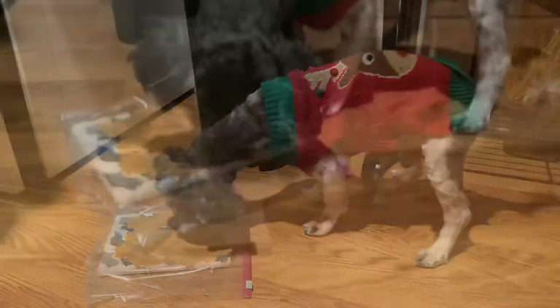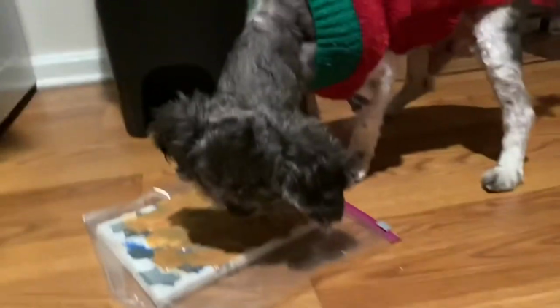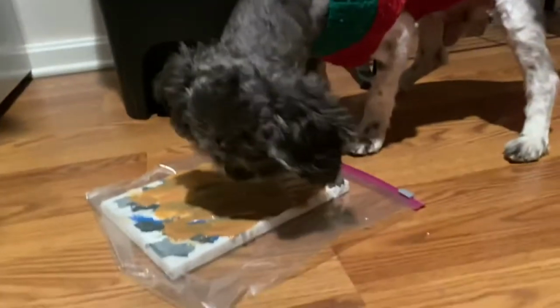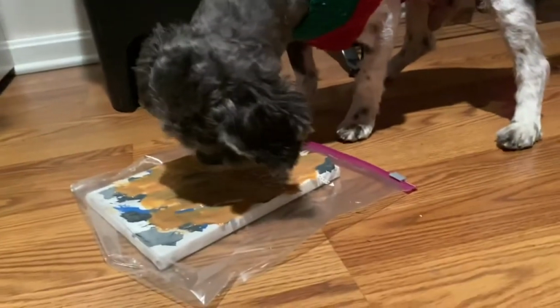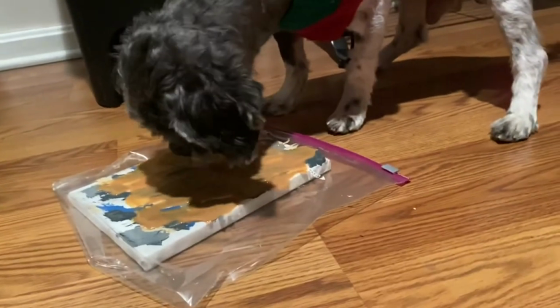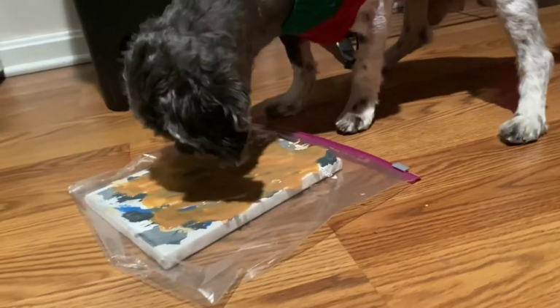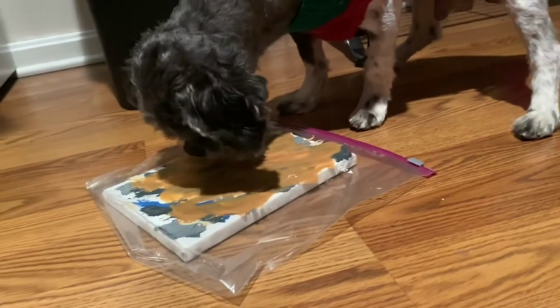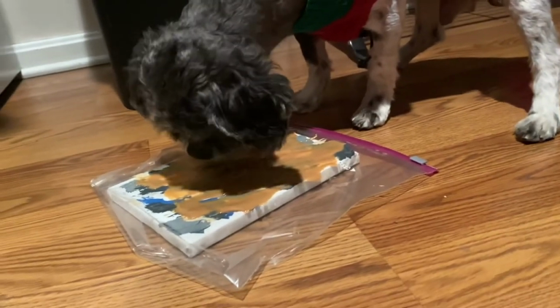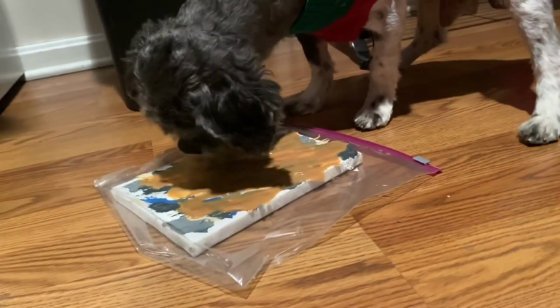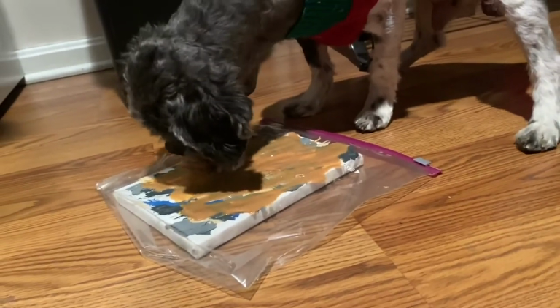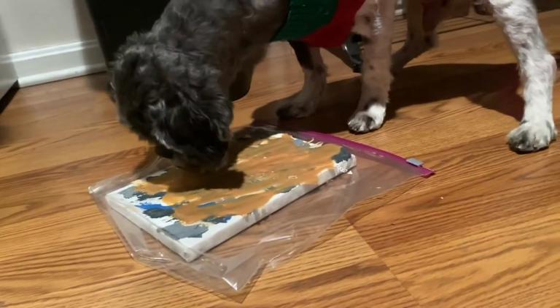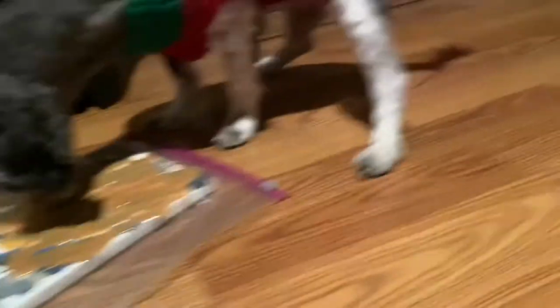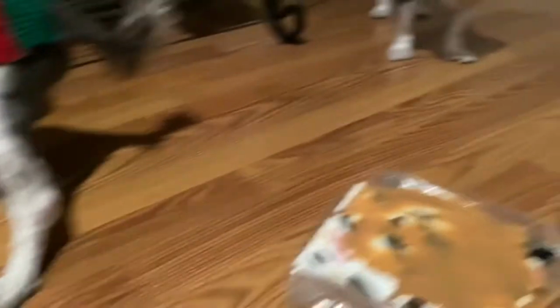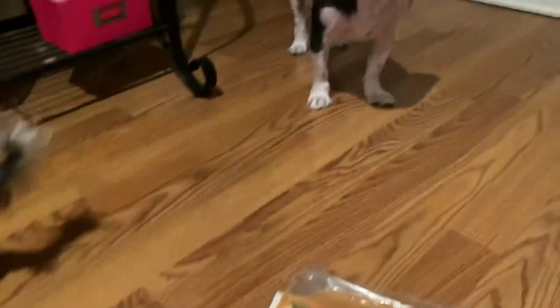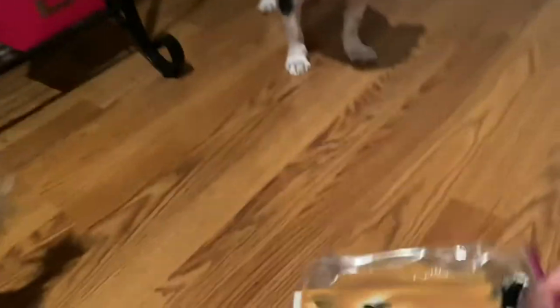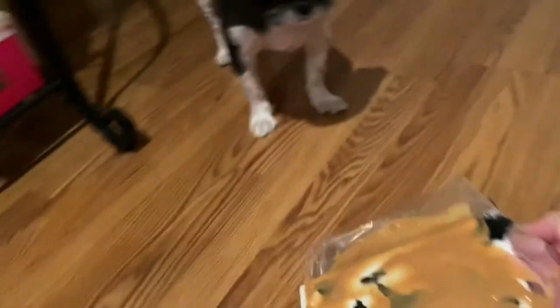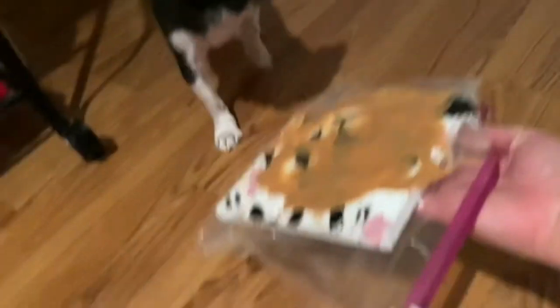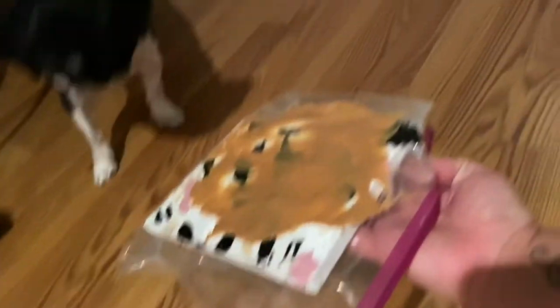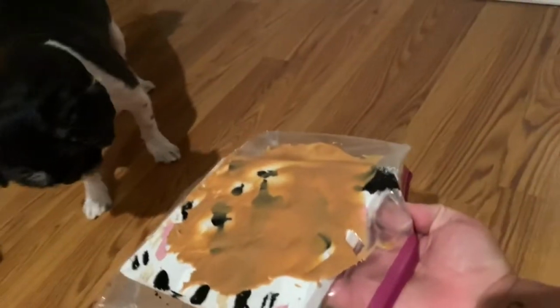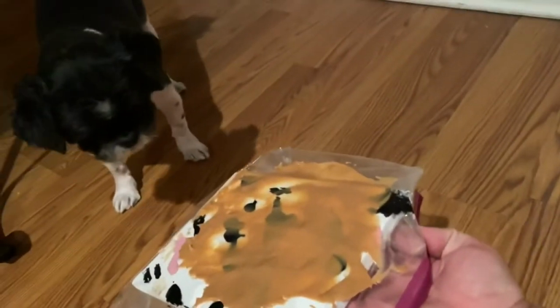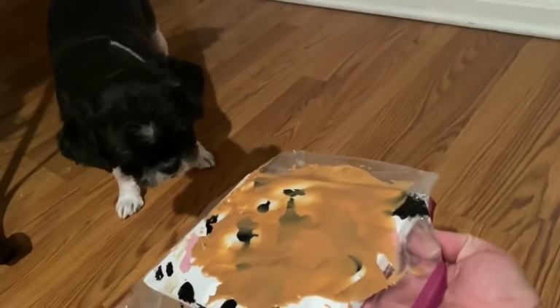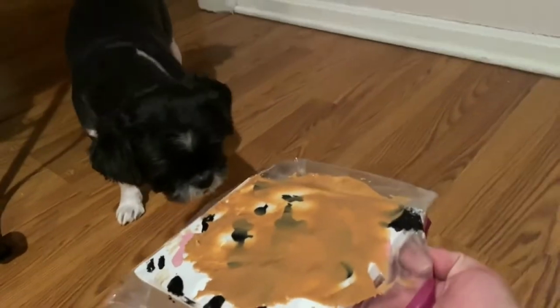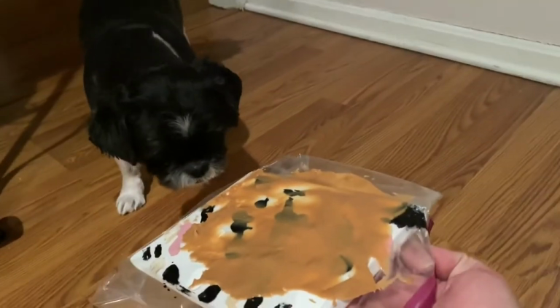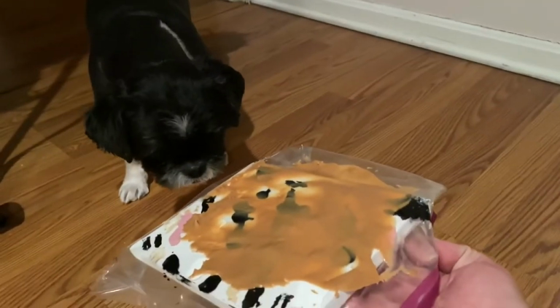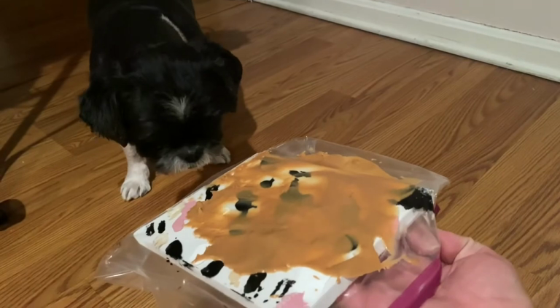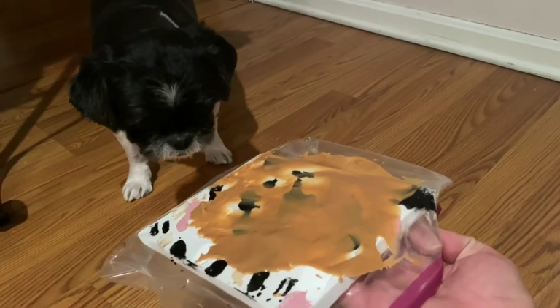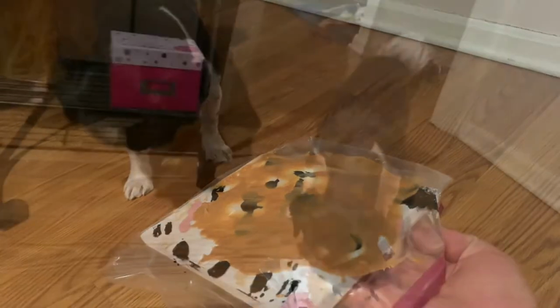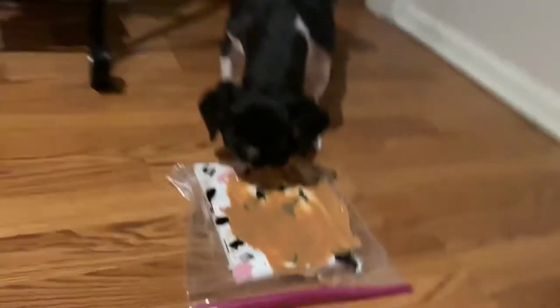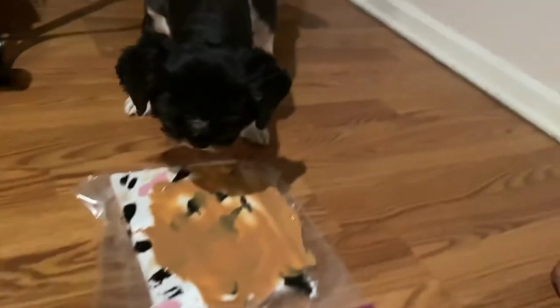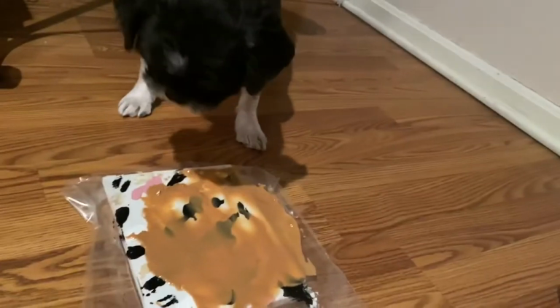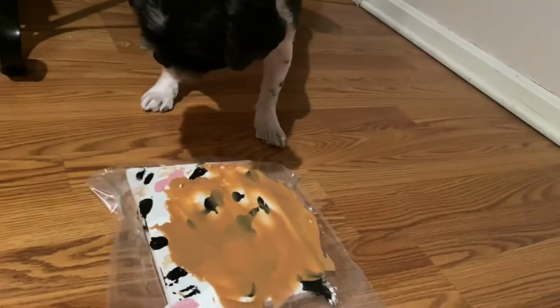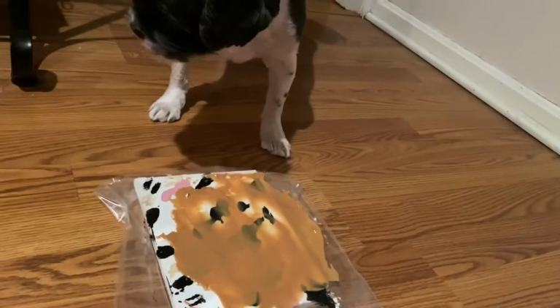Our other dog, Michonne, she really didn't want too much to do with it. You just kind of have to be patient with them to see if they'll give it a try, and eventually she came around.